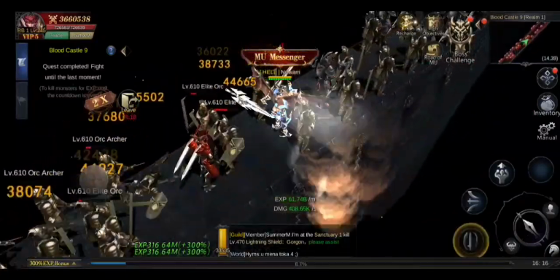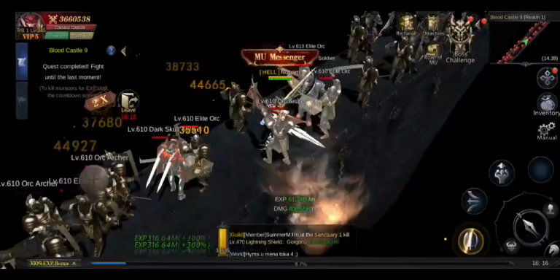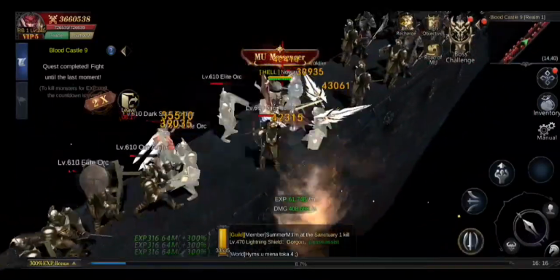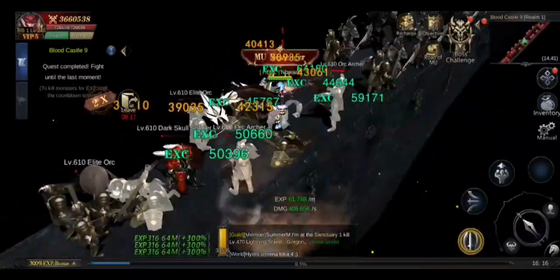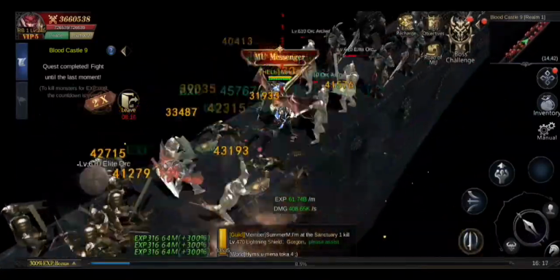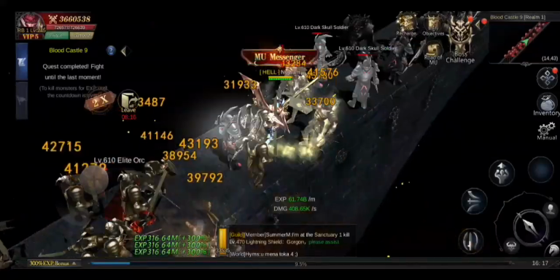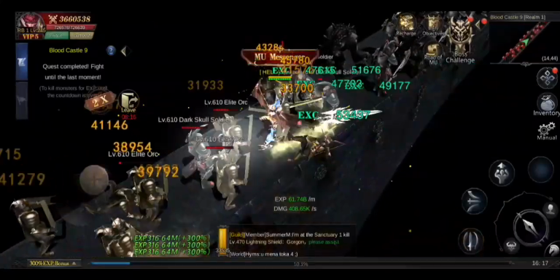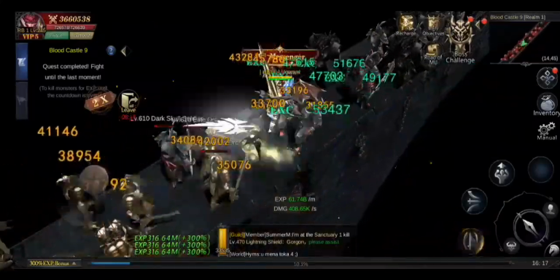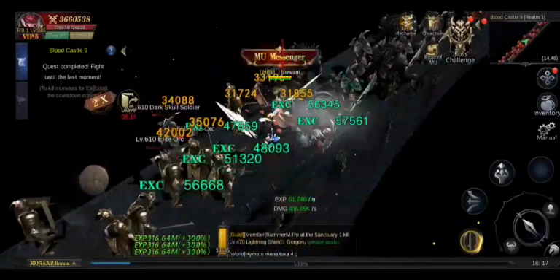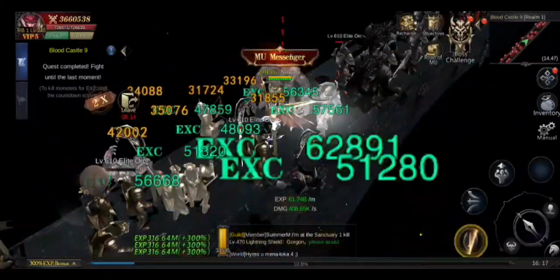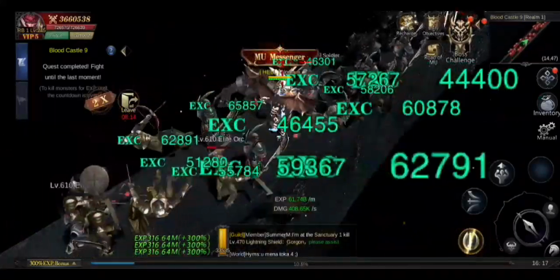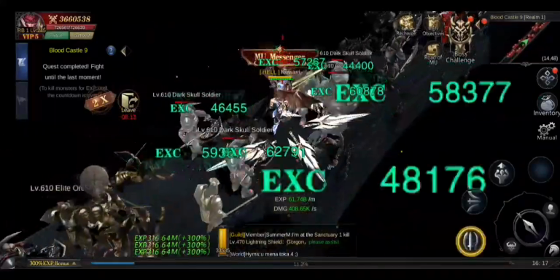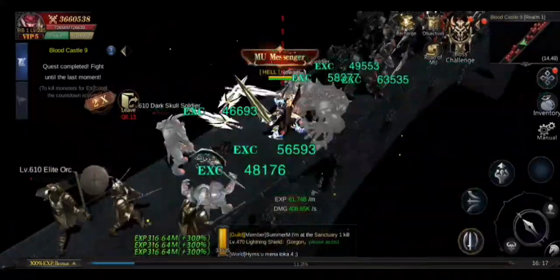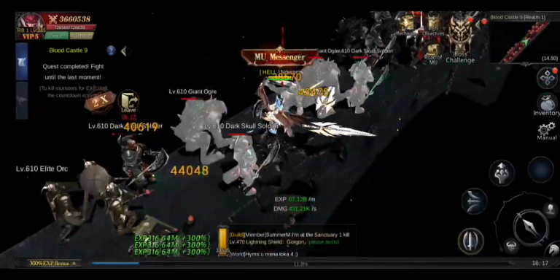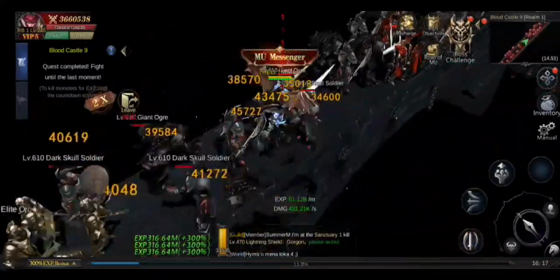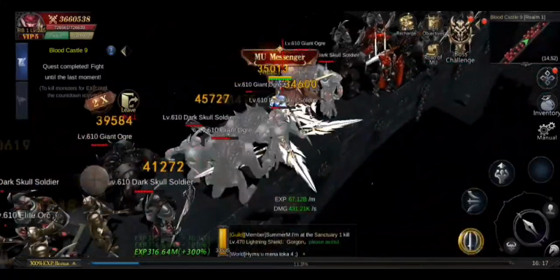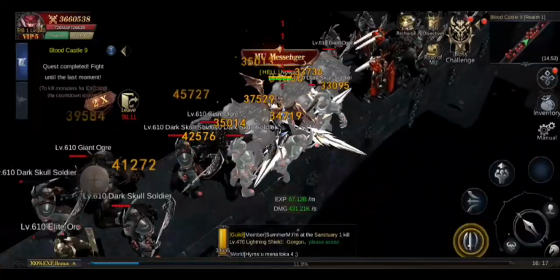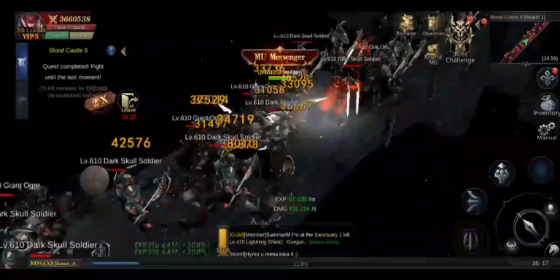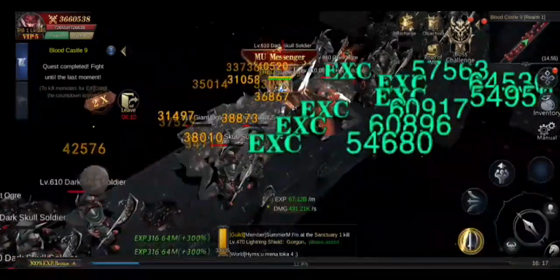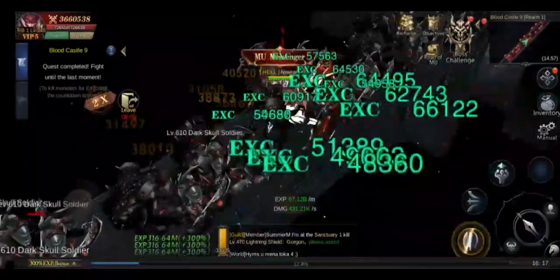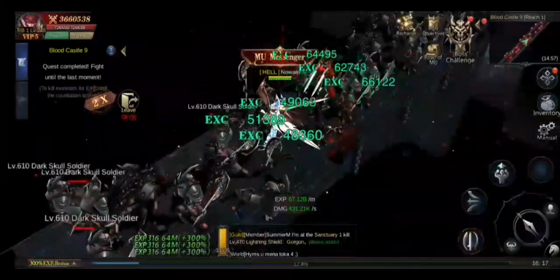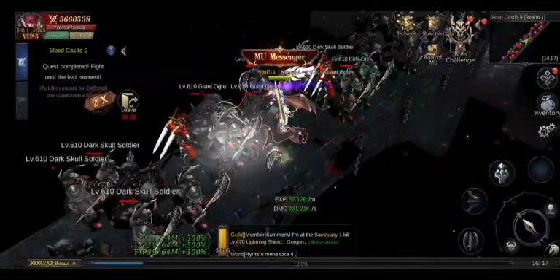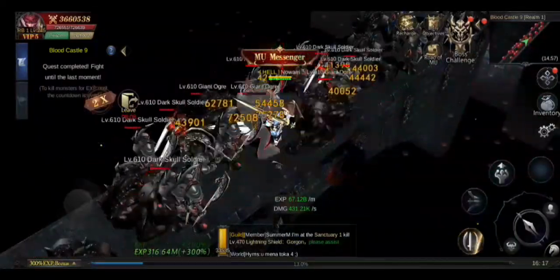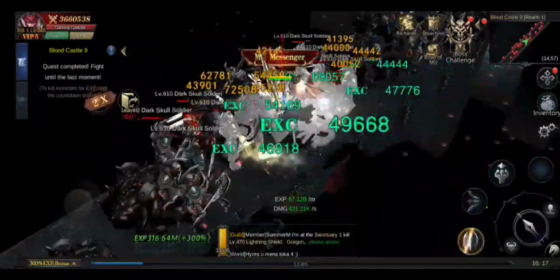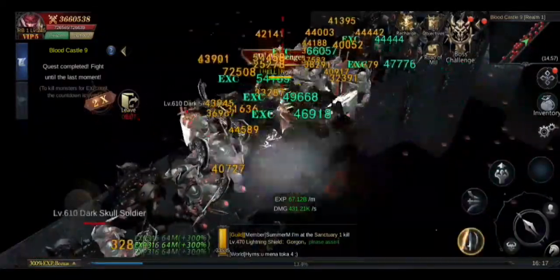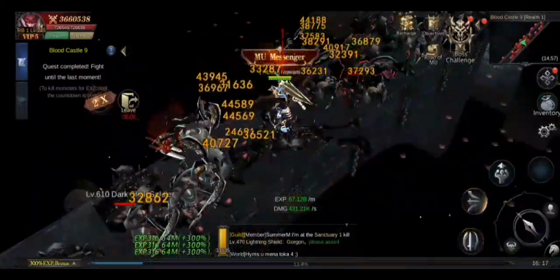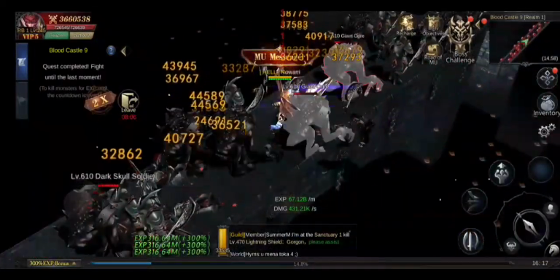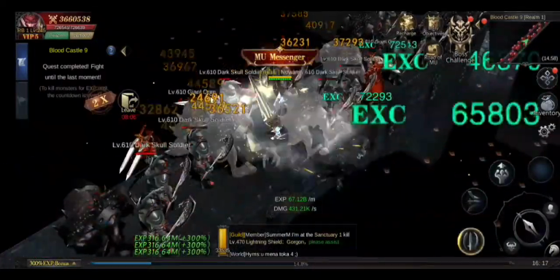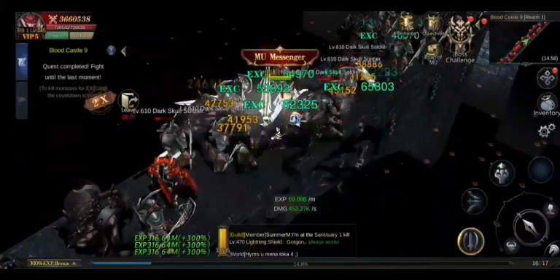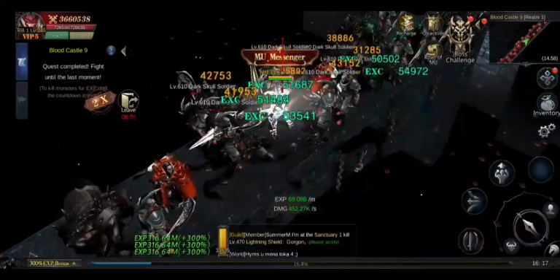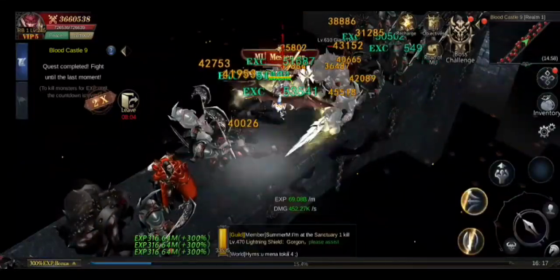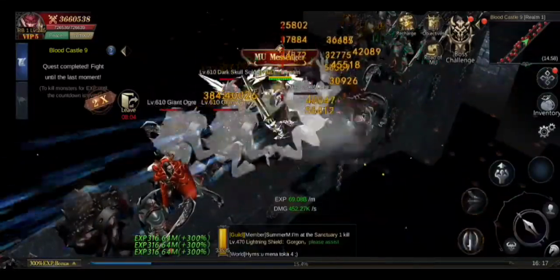So basically now you're free to go — you've finished the event, so you're sure that you've finished that one — and then you just kill the monsters, because as you can see the experience you're gaining is pretty good. It's the same with Devil Square. That's it, thanks for watching, hope it helps you.